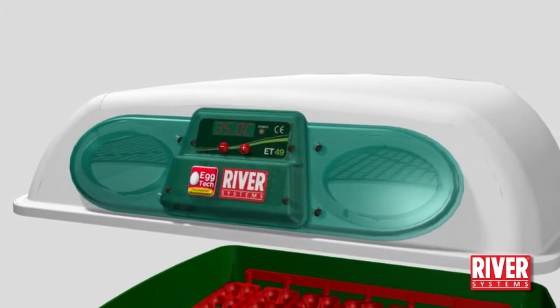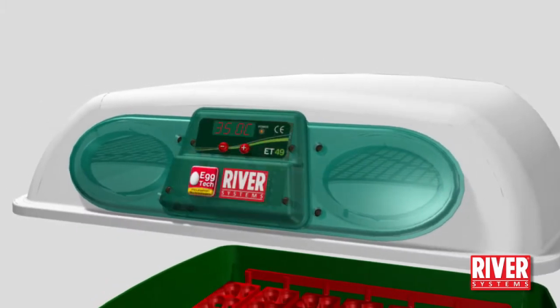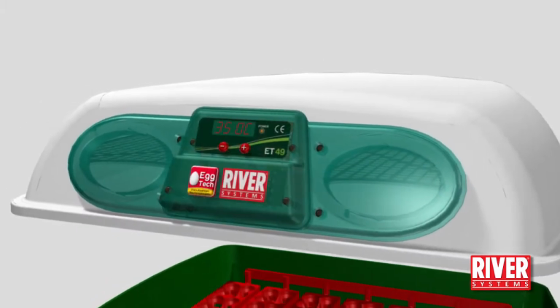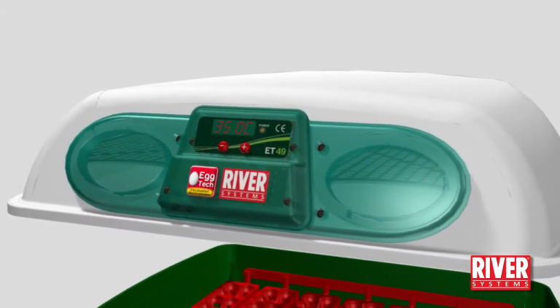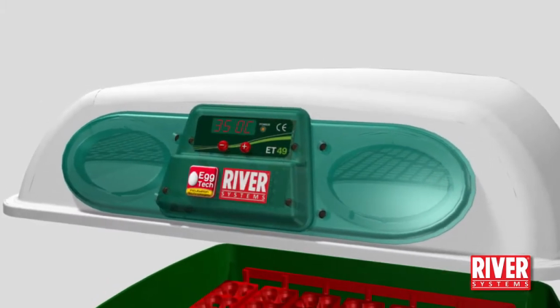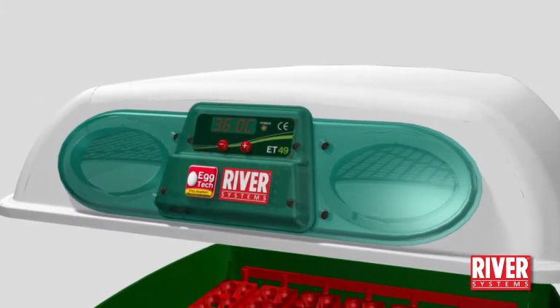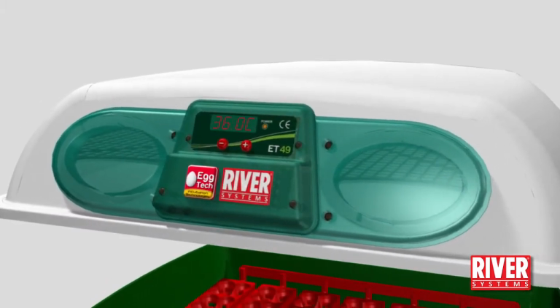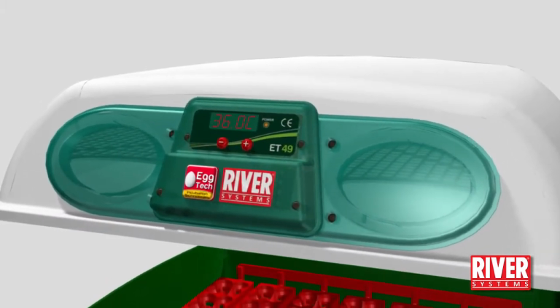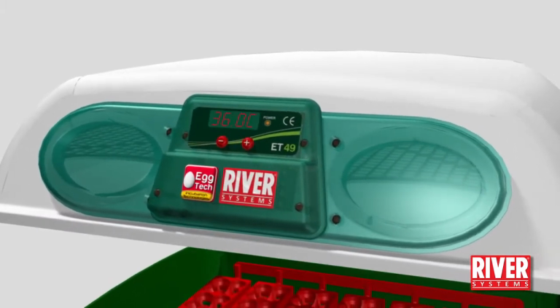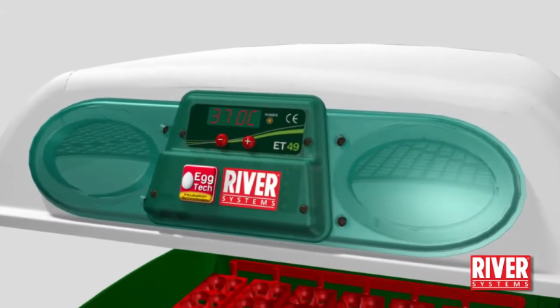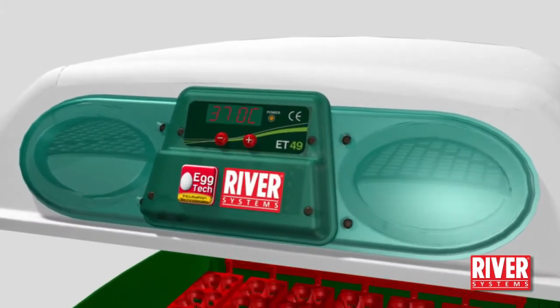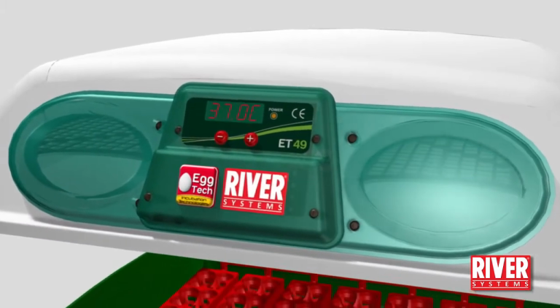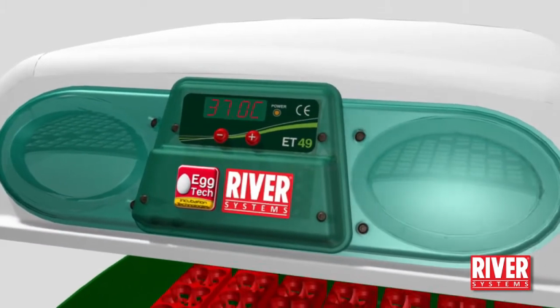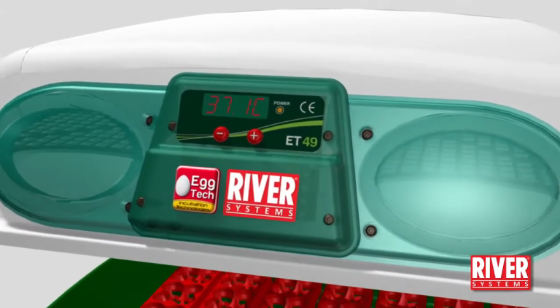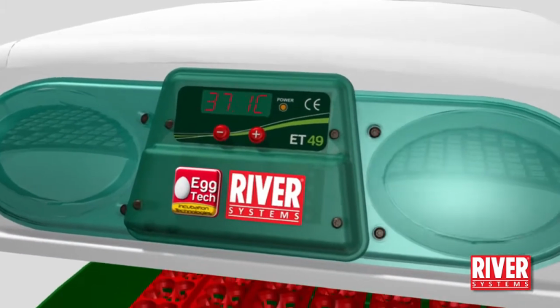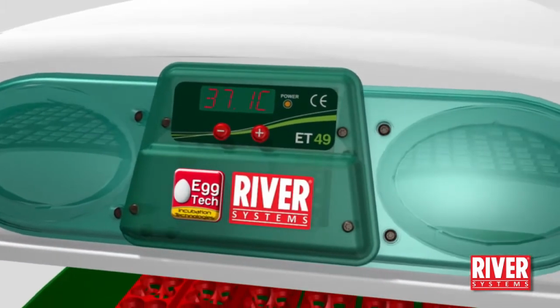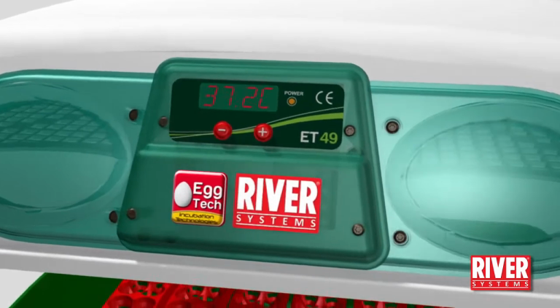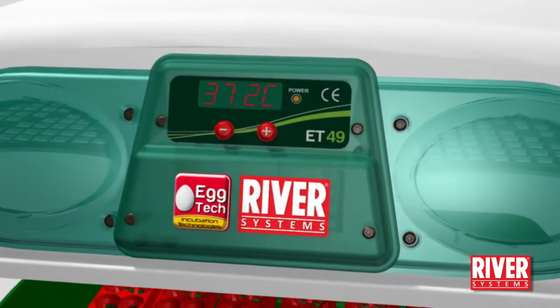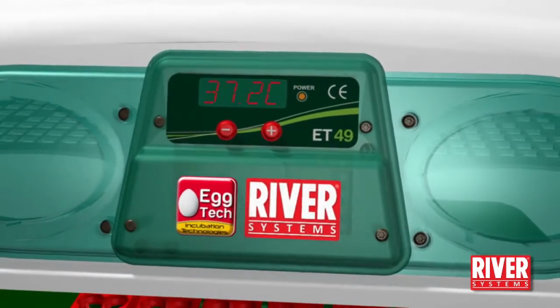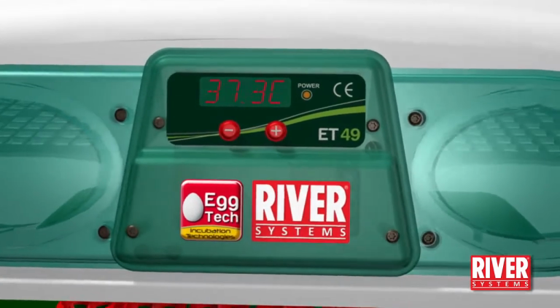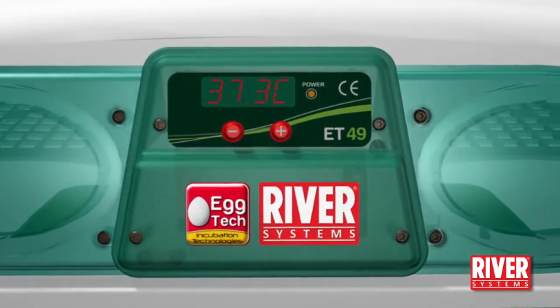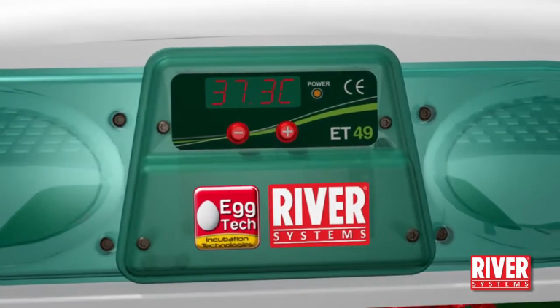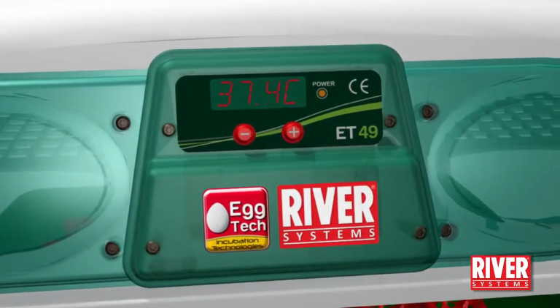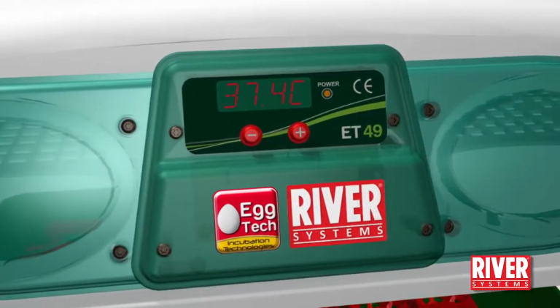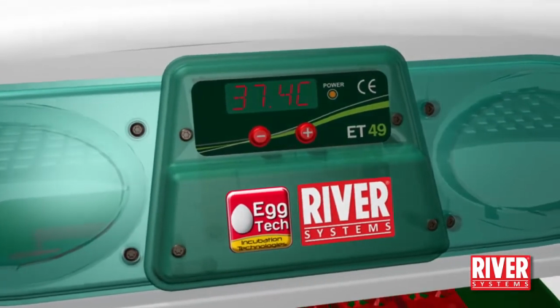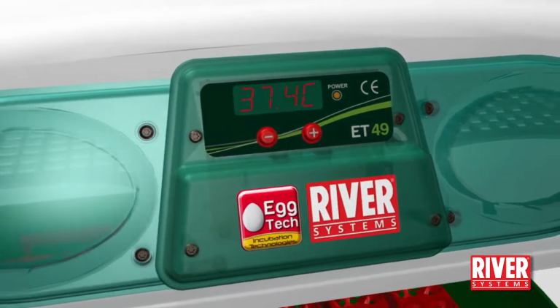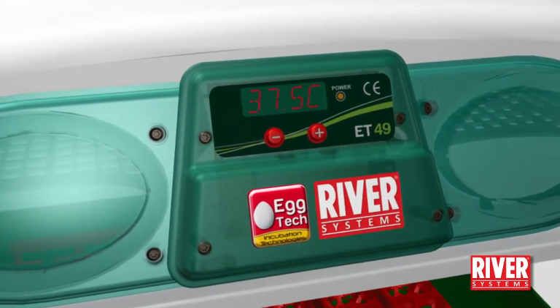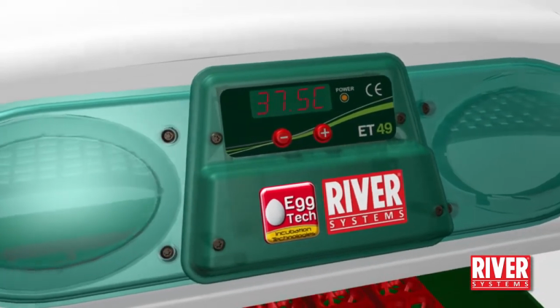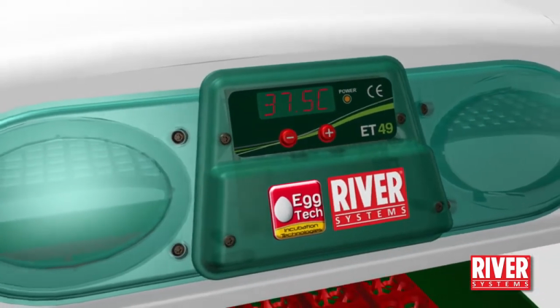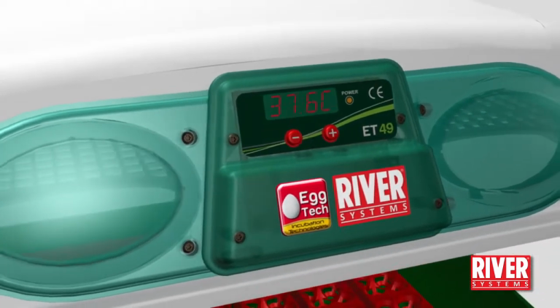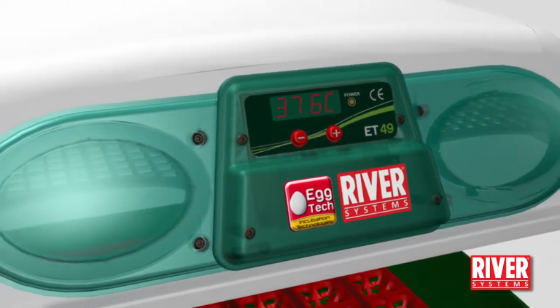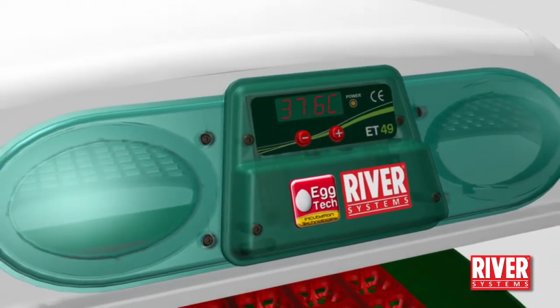On the front panel there is a bright seven-segment display with plus and minus buttons to set and adjust the temperature to a decimal point.